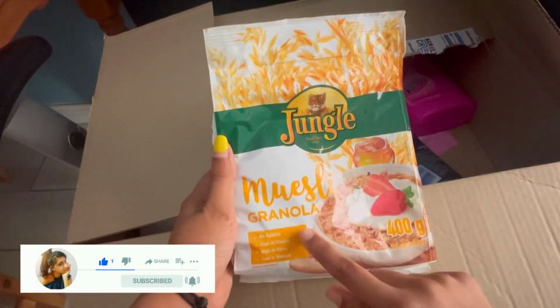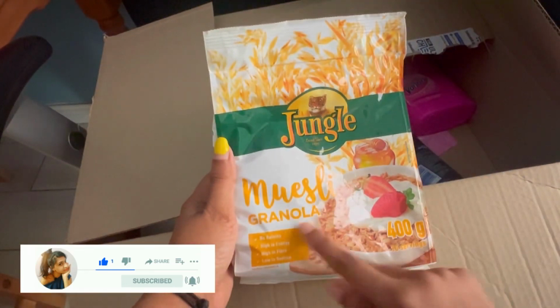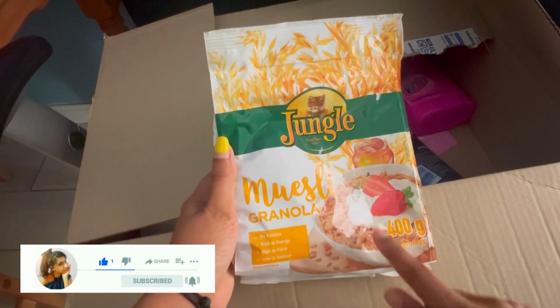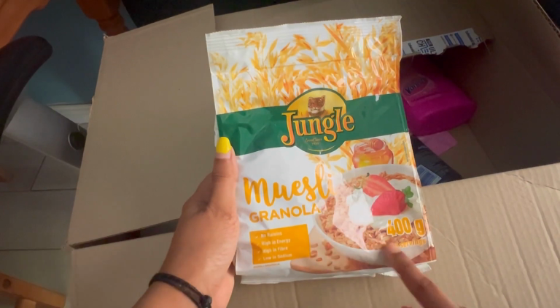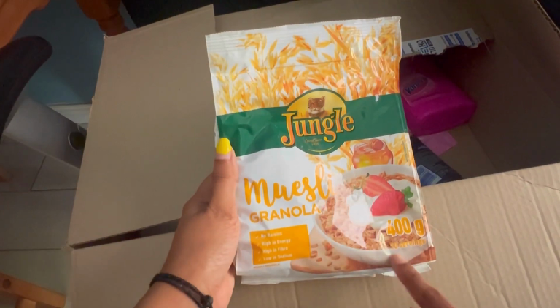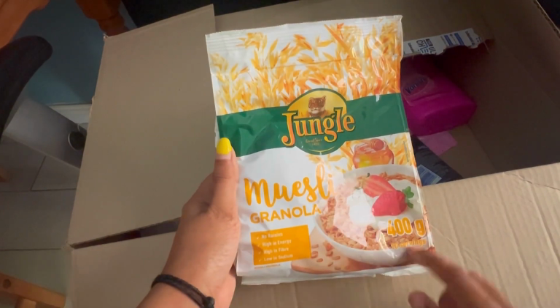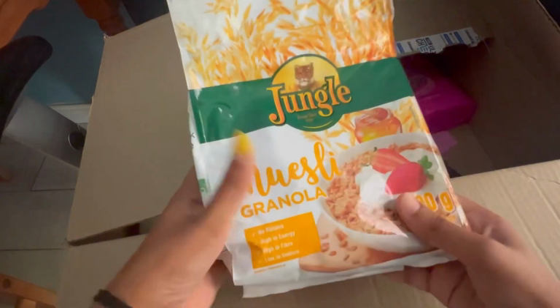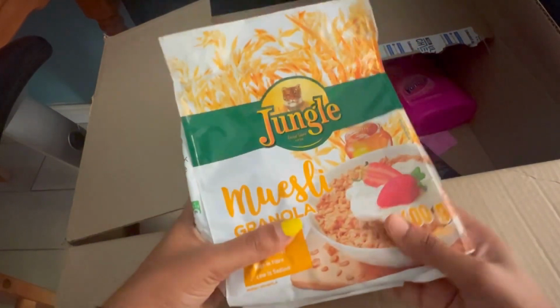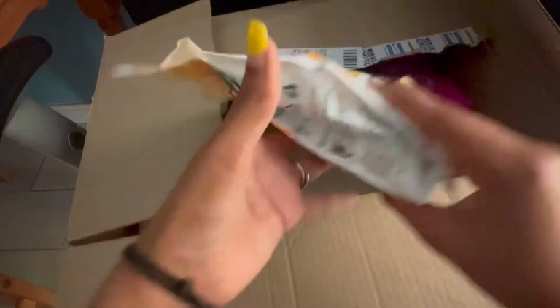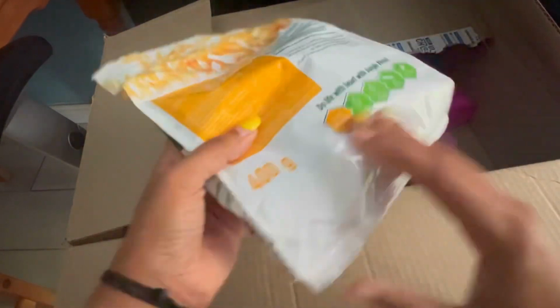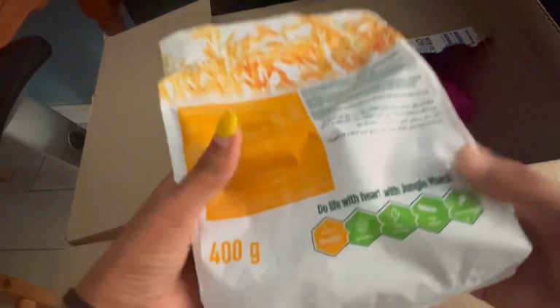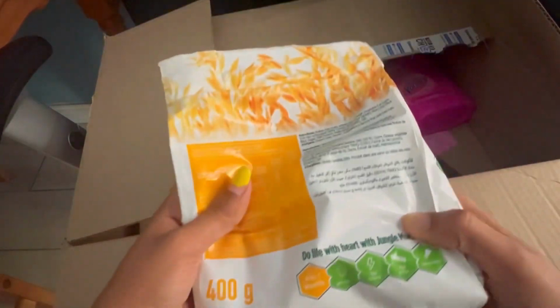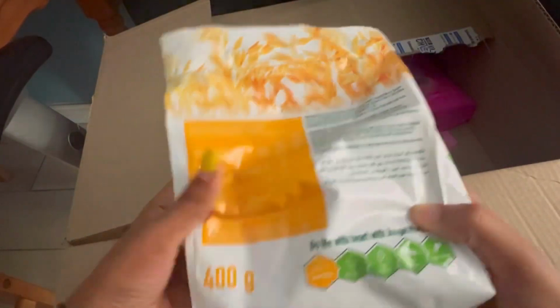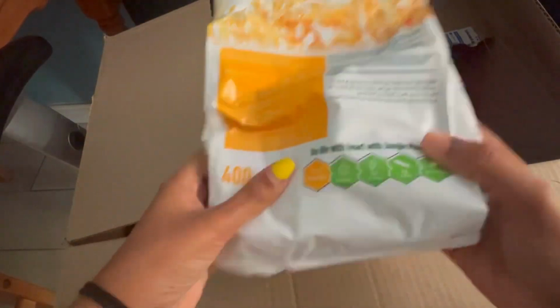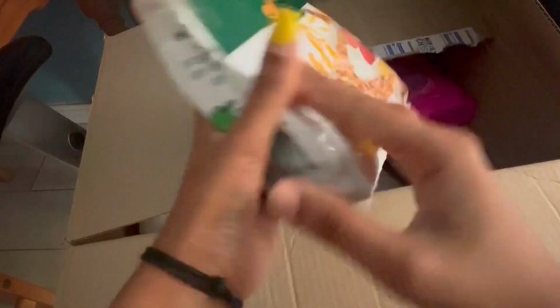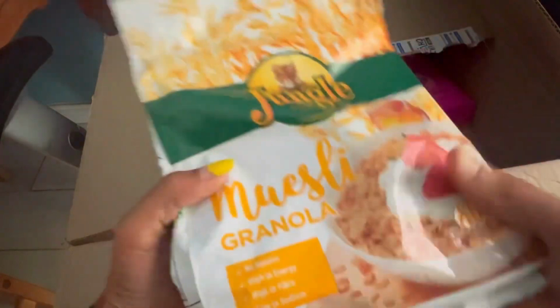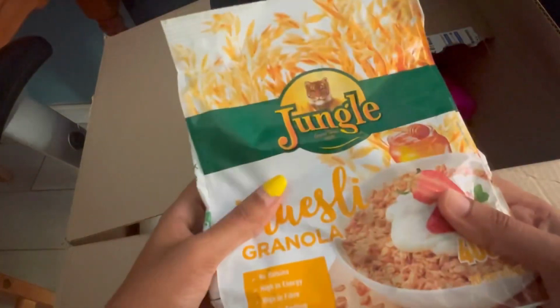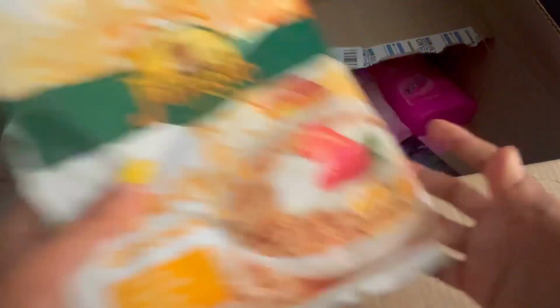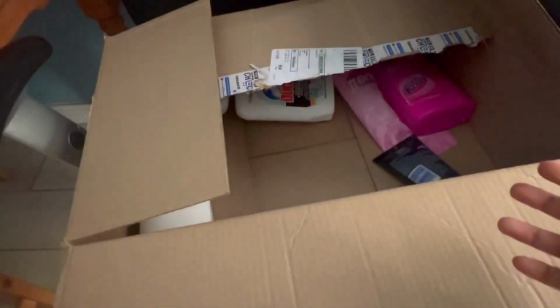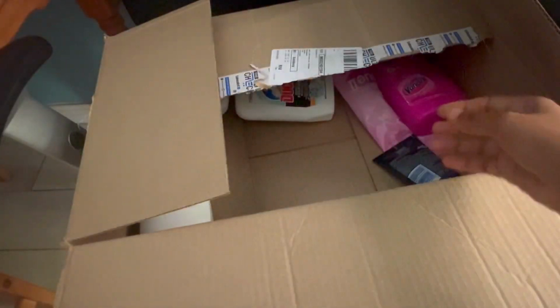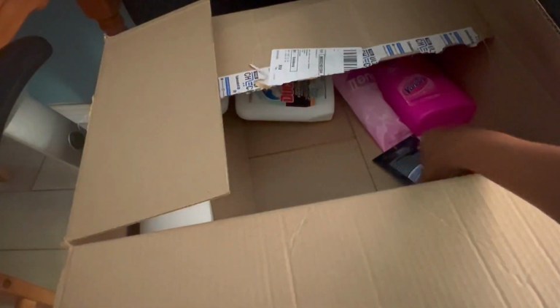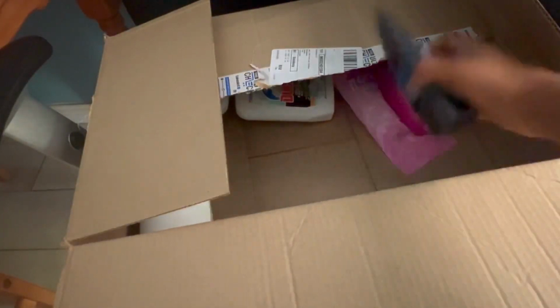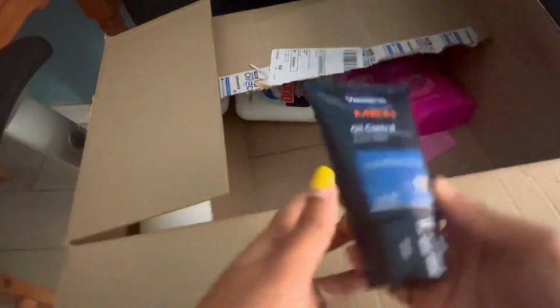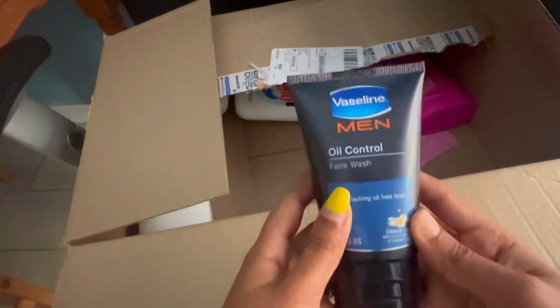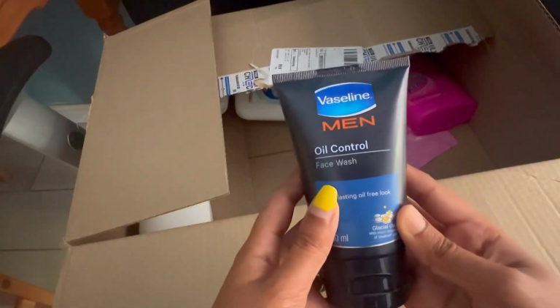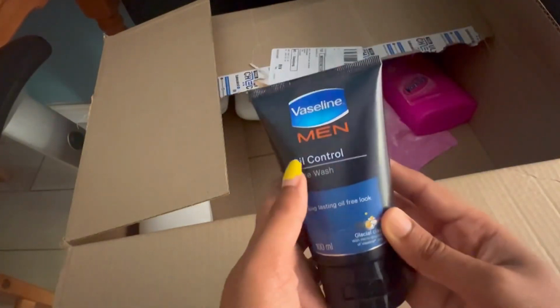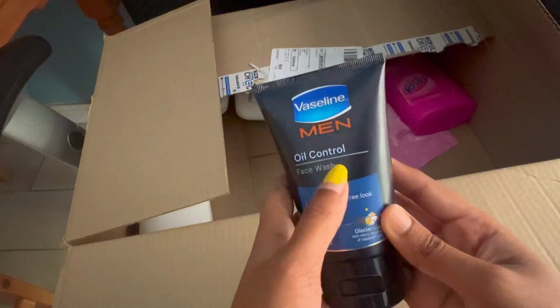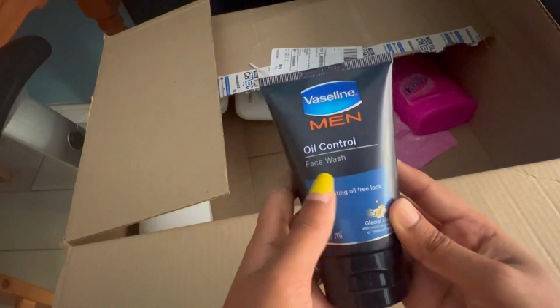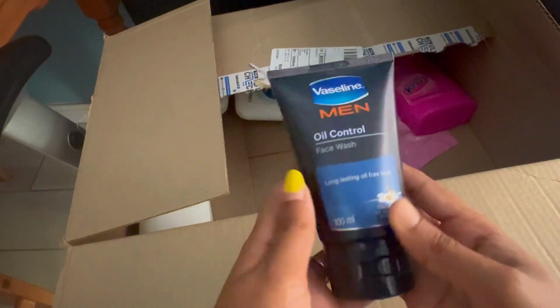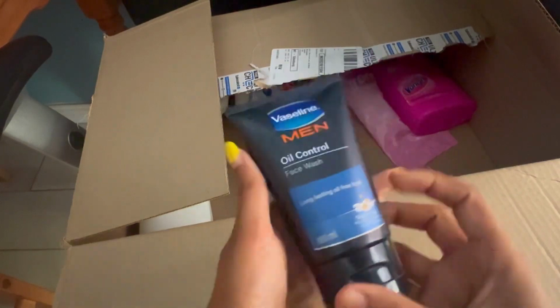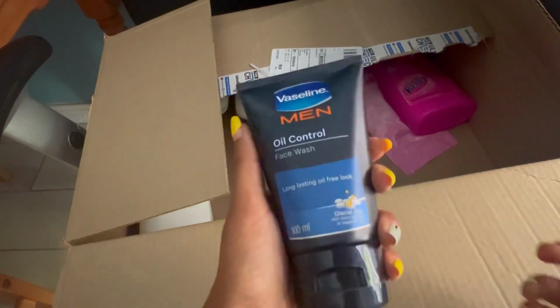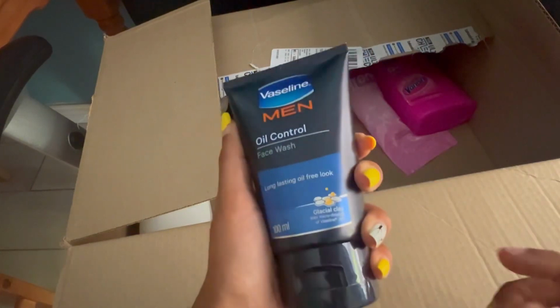The next thing is granola, which is Jungle Muesli, and I got this product for 39 rand. If you purchase this offline you might get it for 45 rand. The next one is this Vaseline Men Oil Control Face Wash.